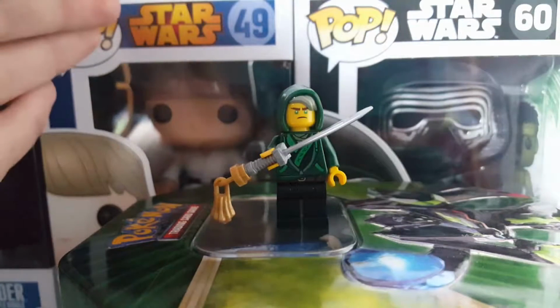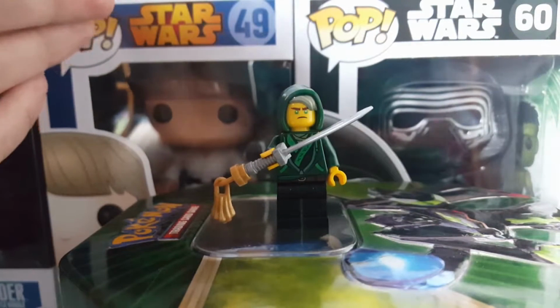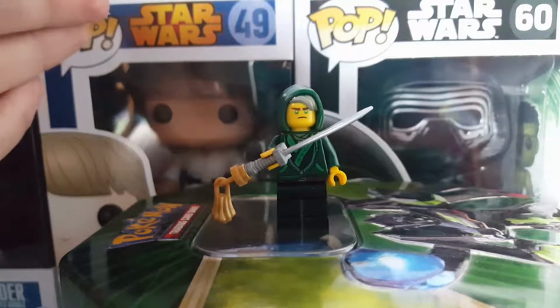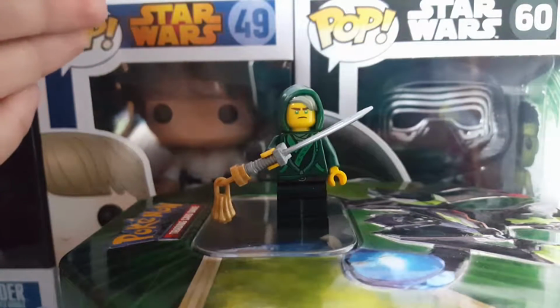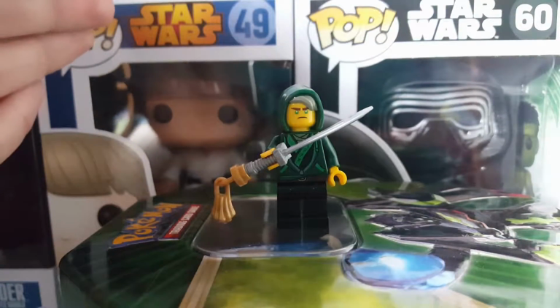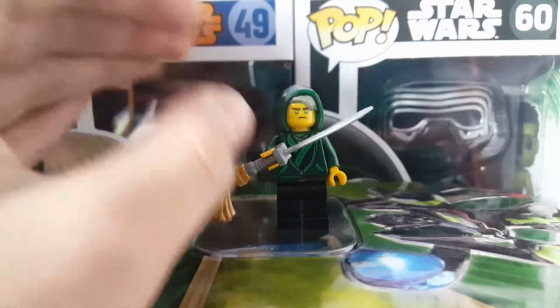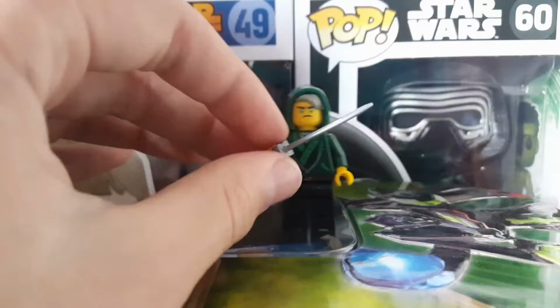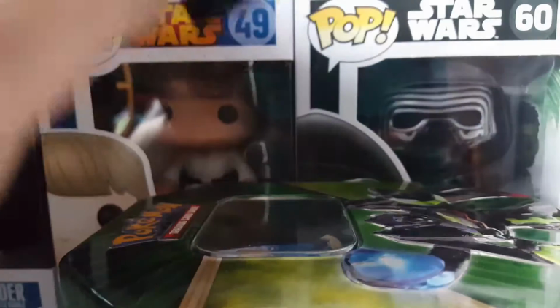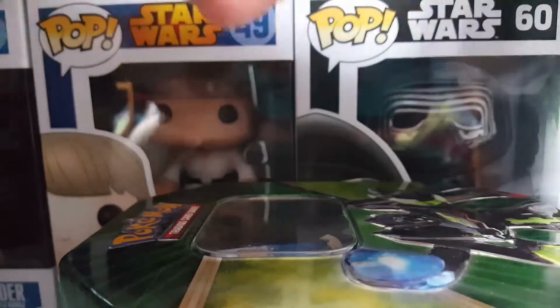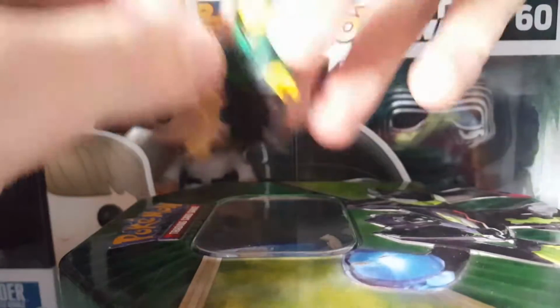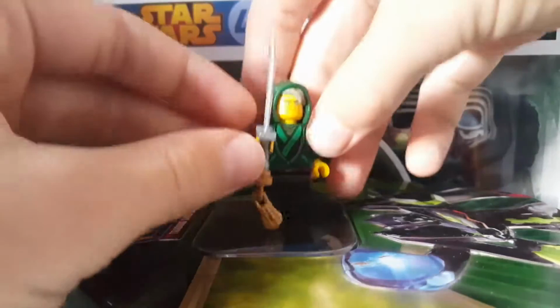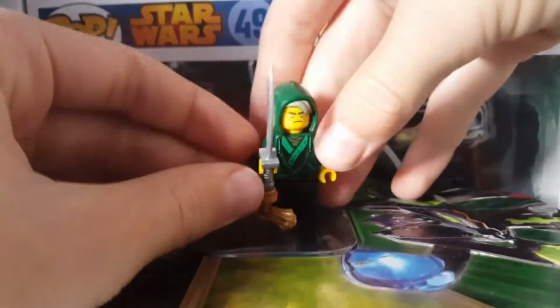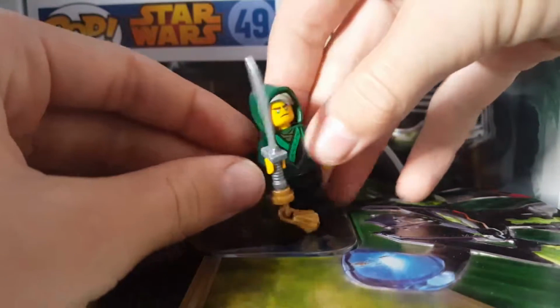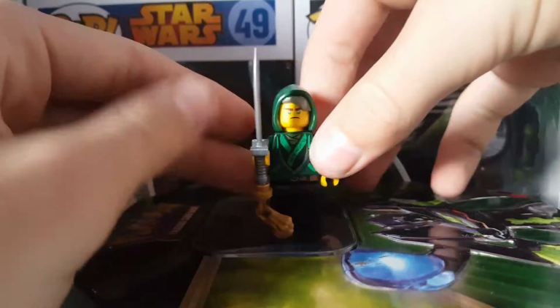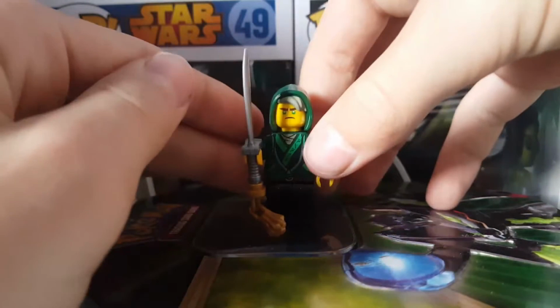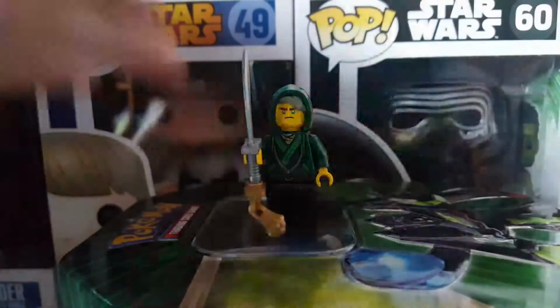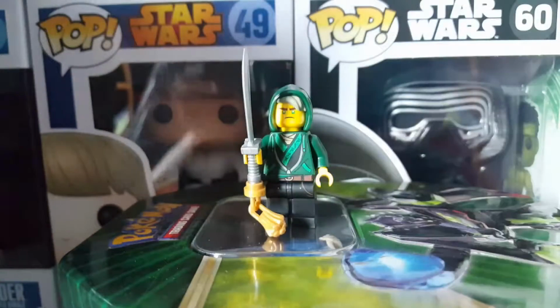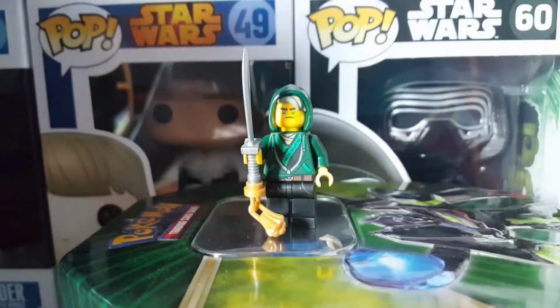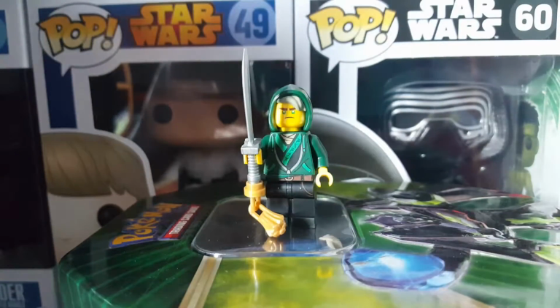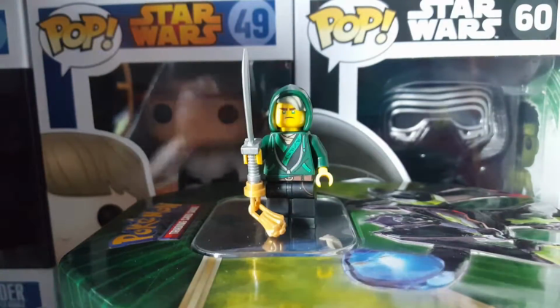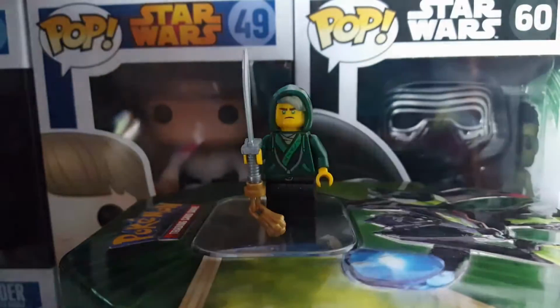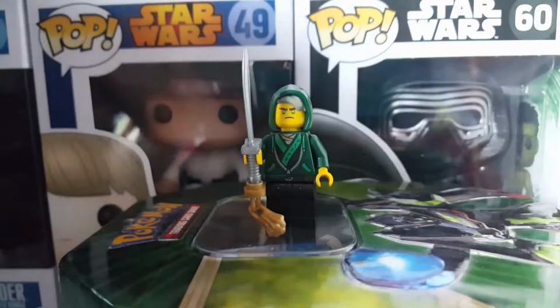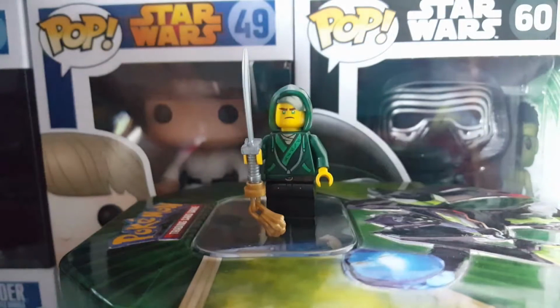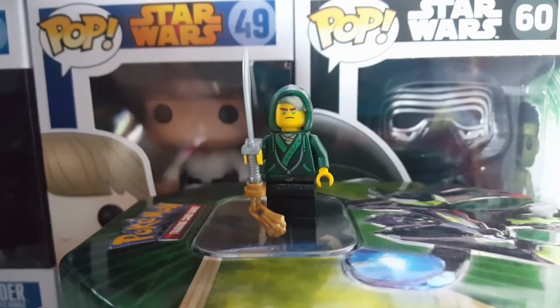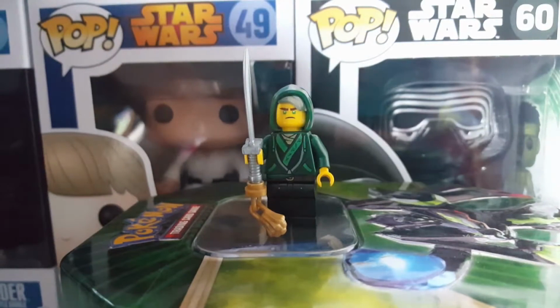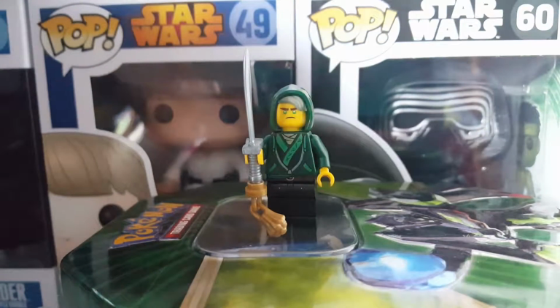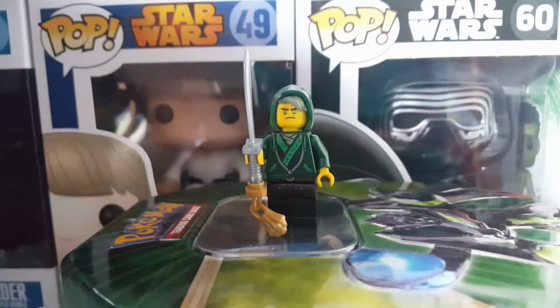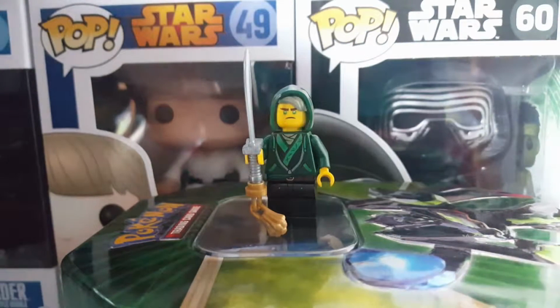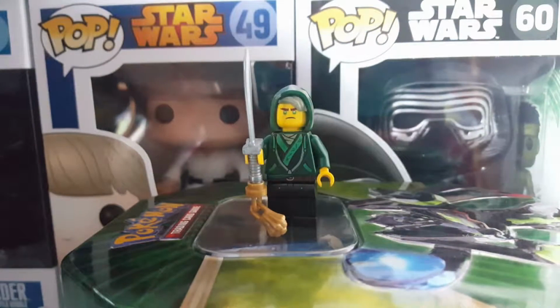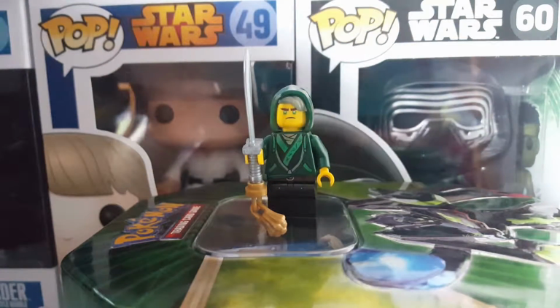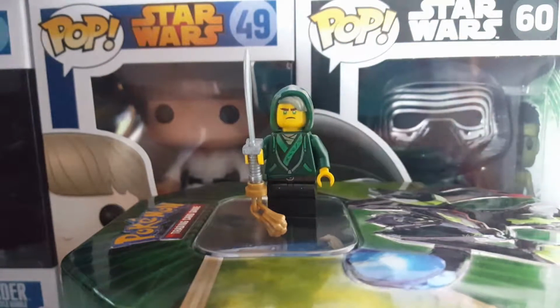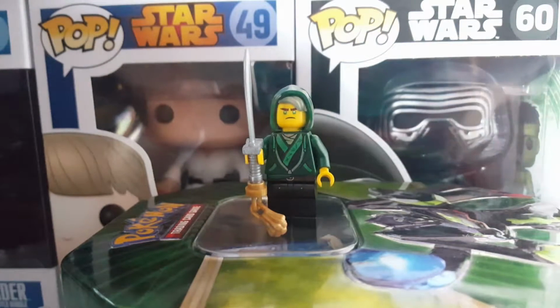There we go. So that is the limited edition face printing and limited edition torso printing. As I said in the last video, it is in between him with his hoodie and him in his ninja suit.